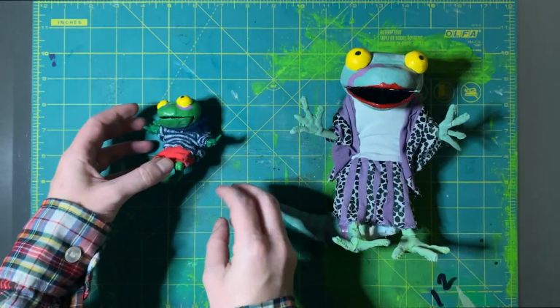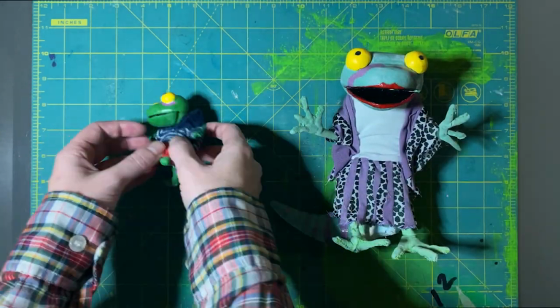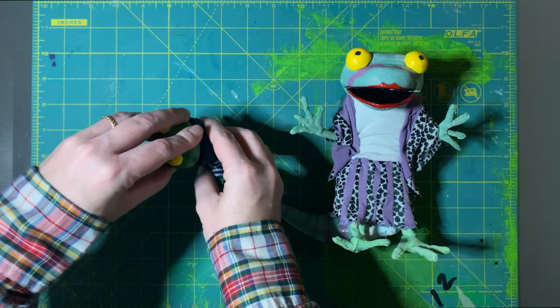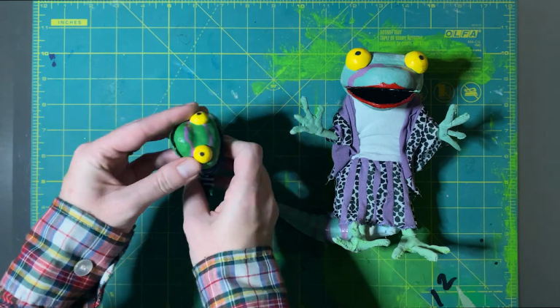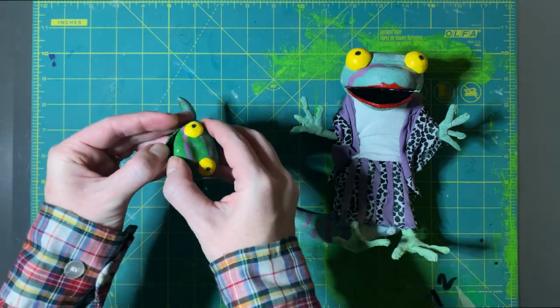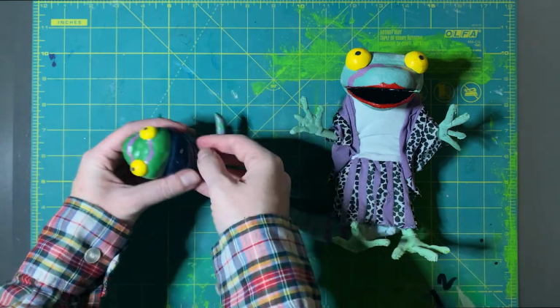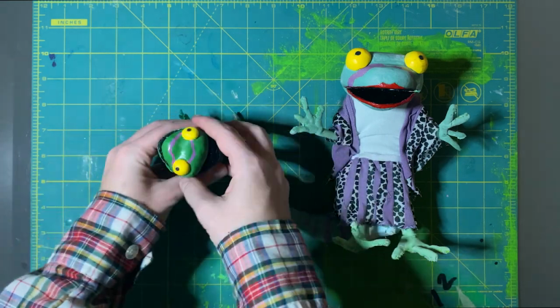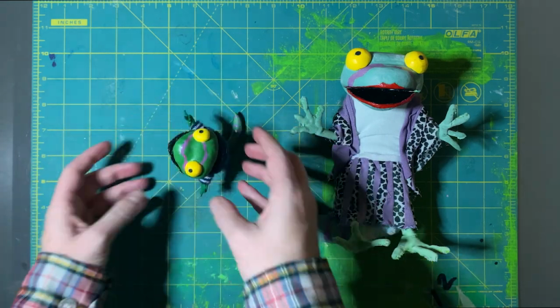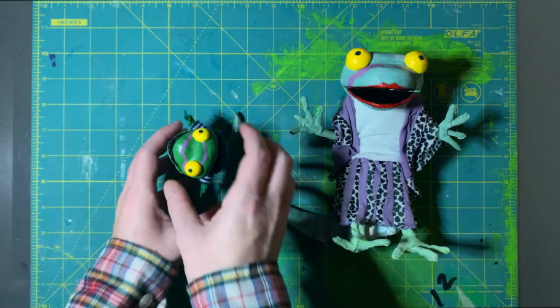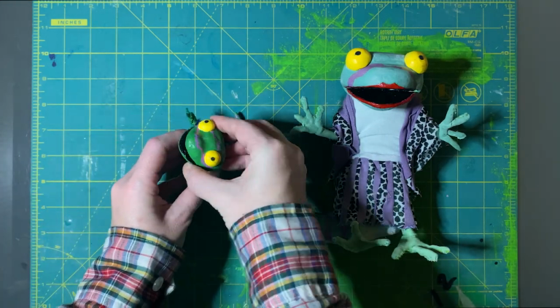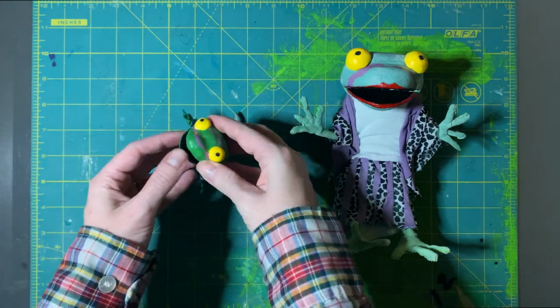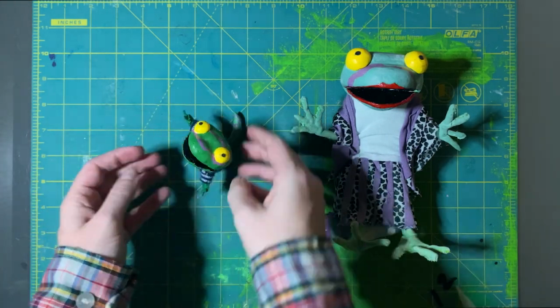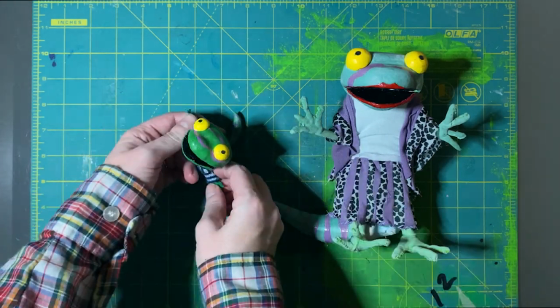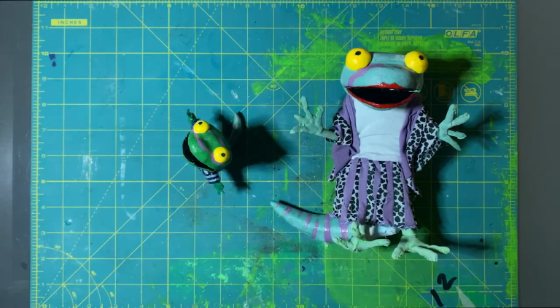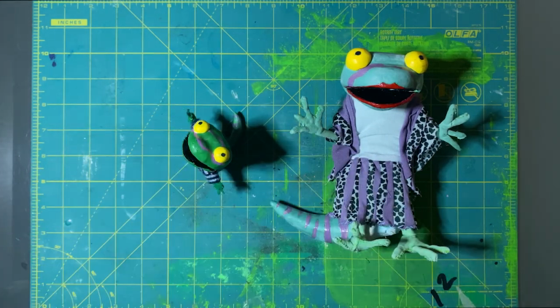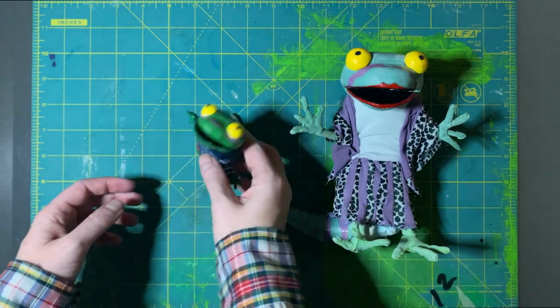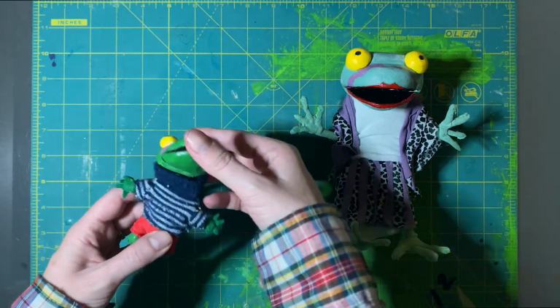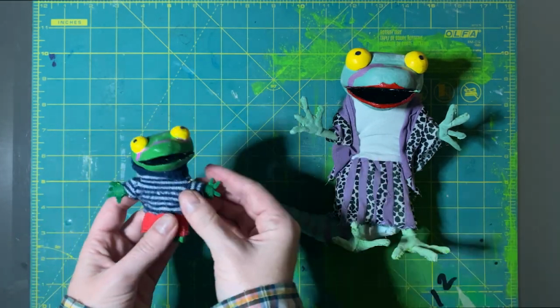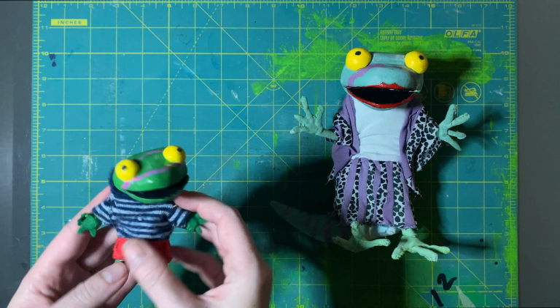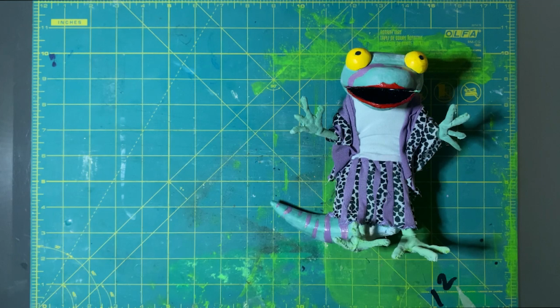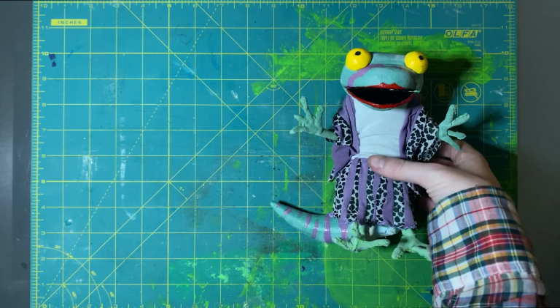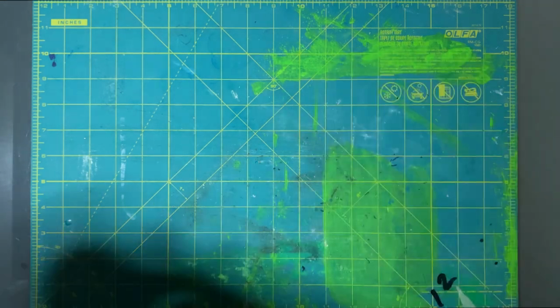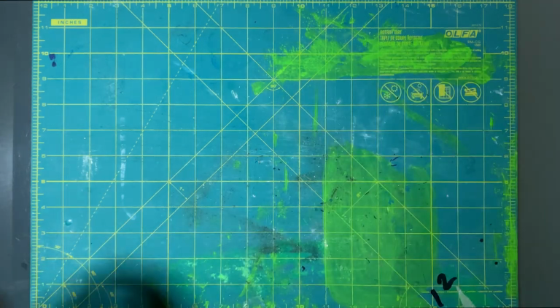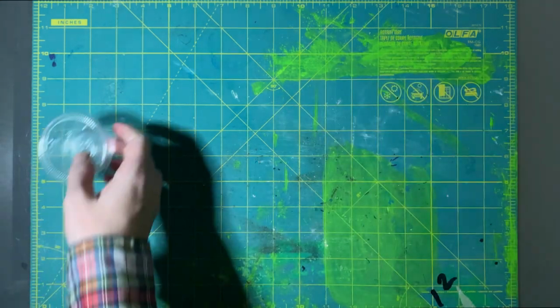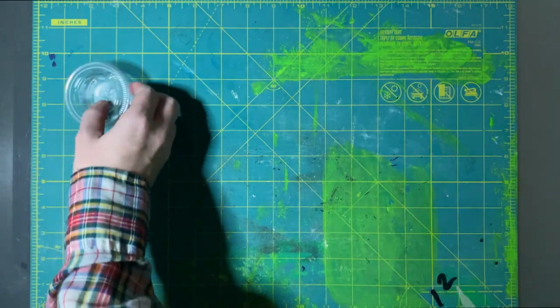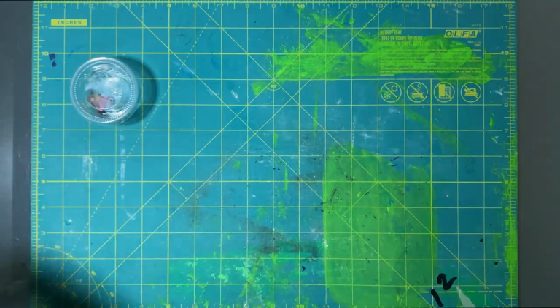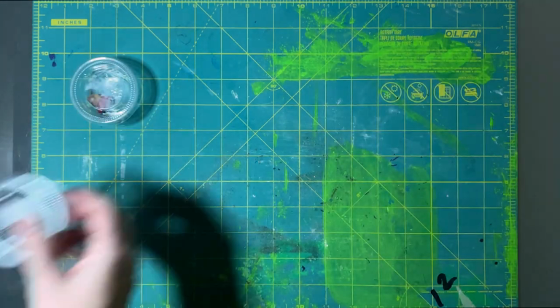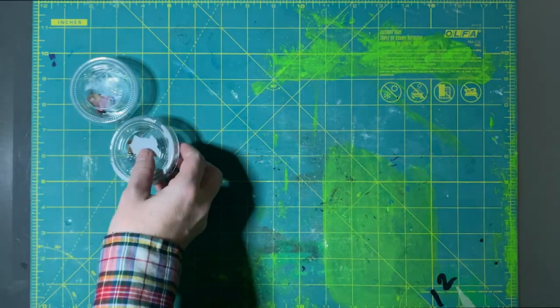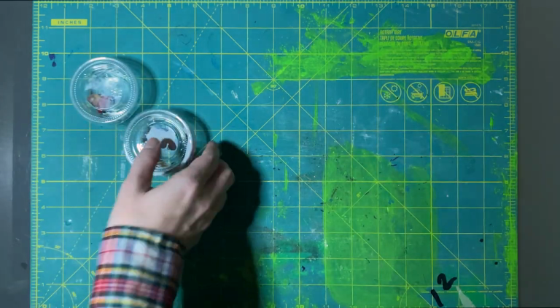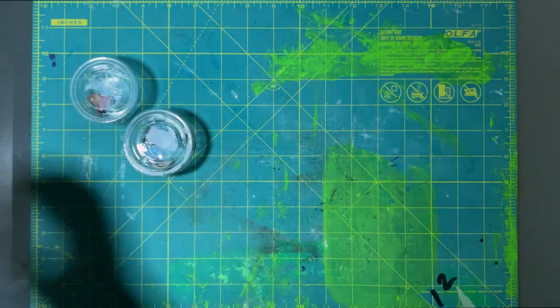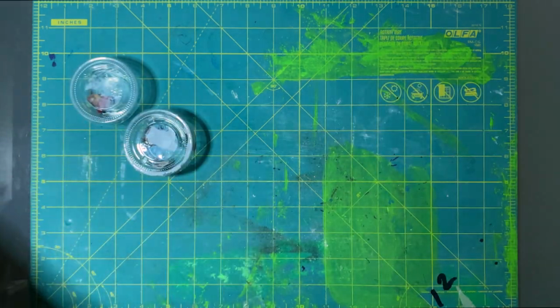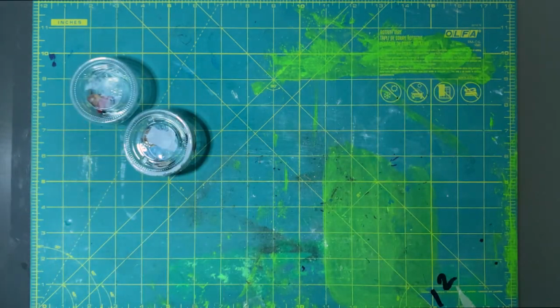This baby lizard didn't have tie-downs, and his head is very heavy — it's all clay — but he had a heavy tail and he basically just stood like a tripod.